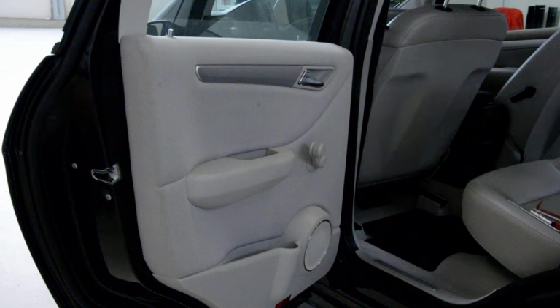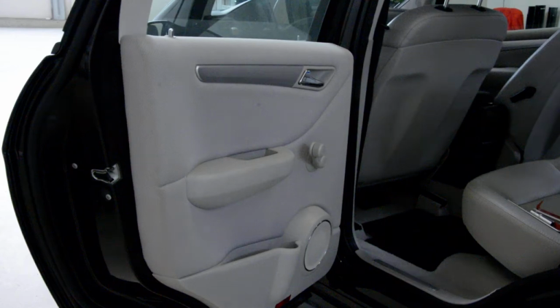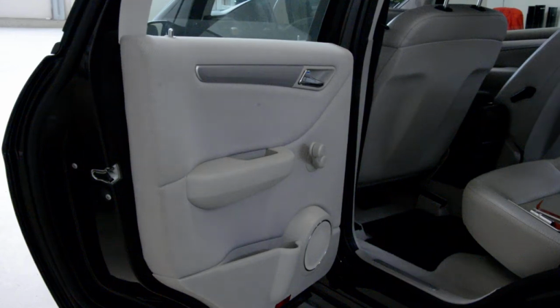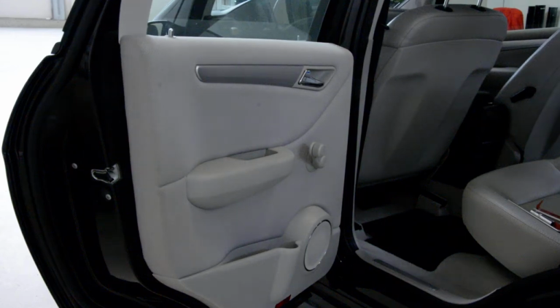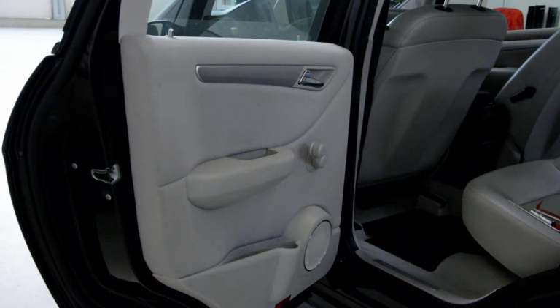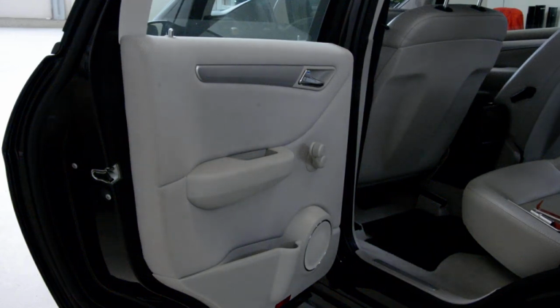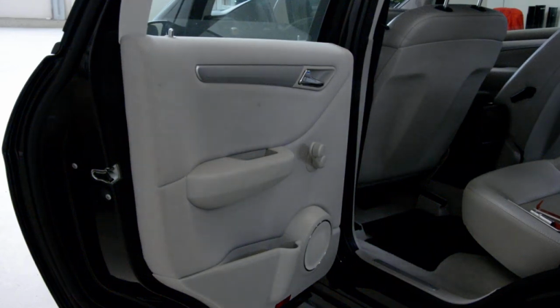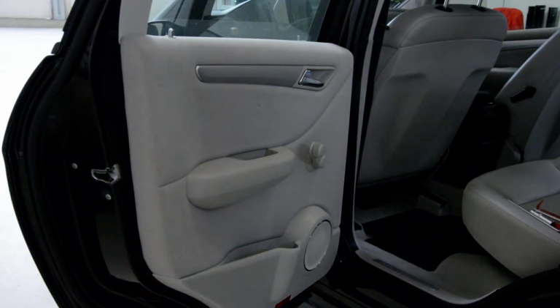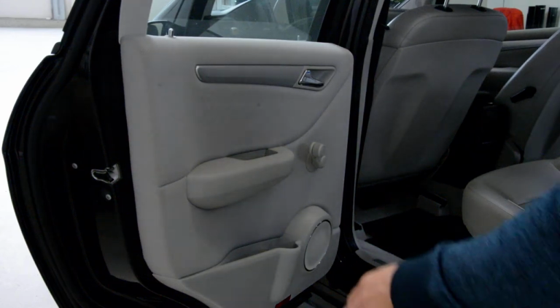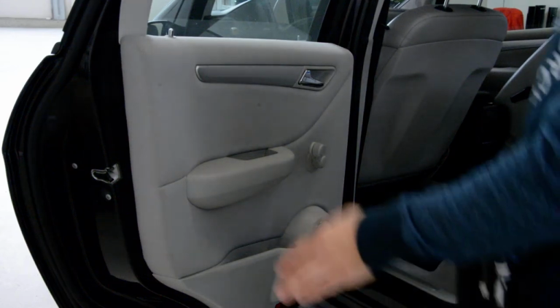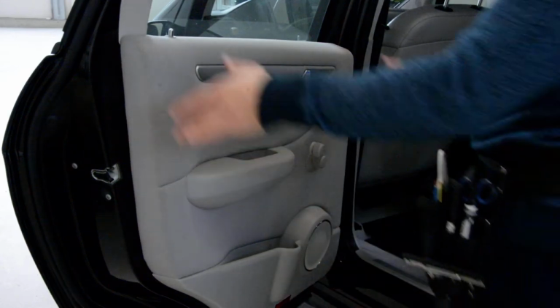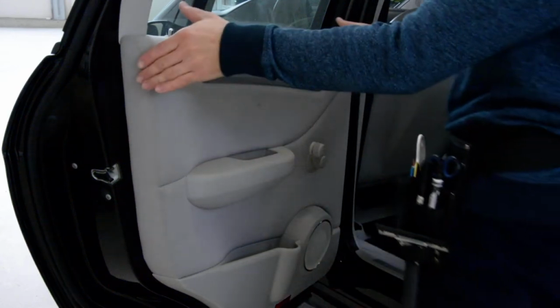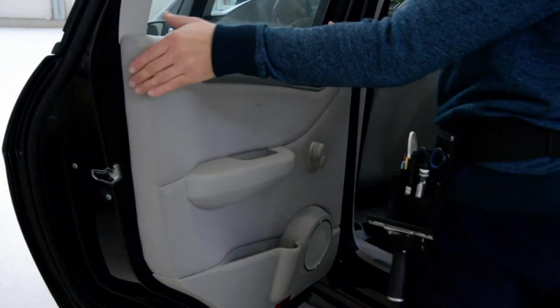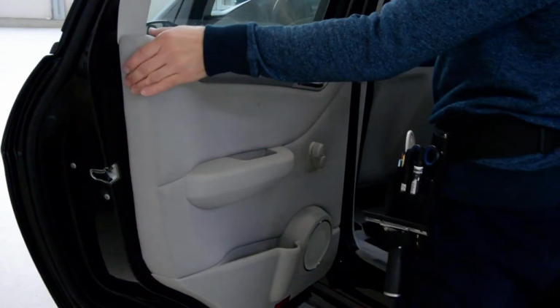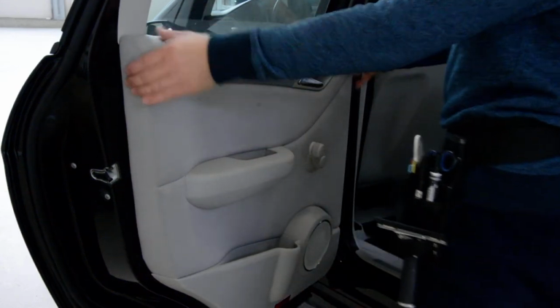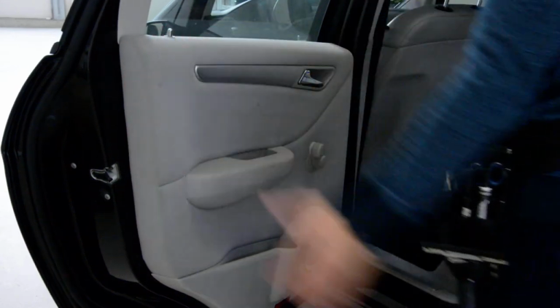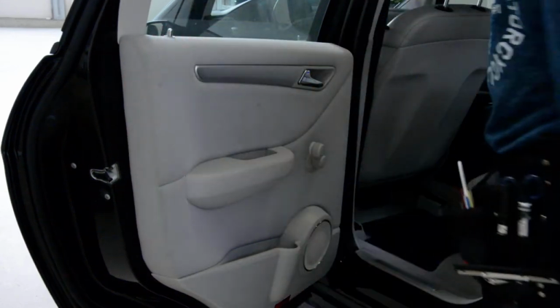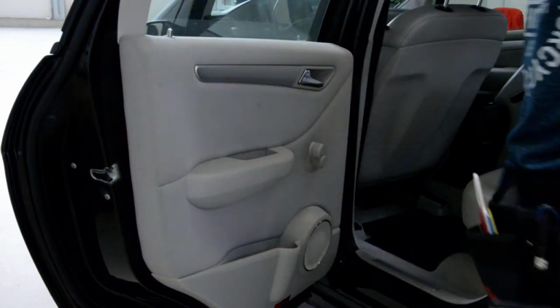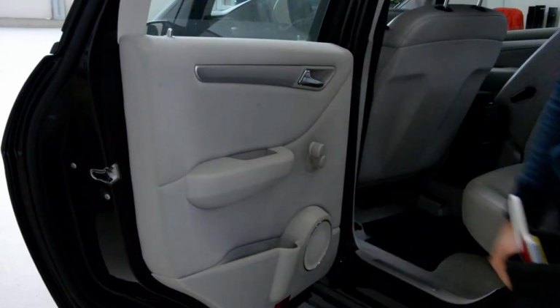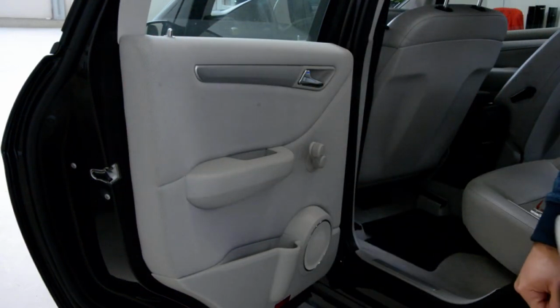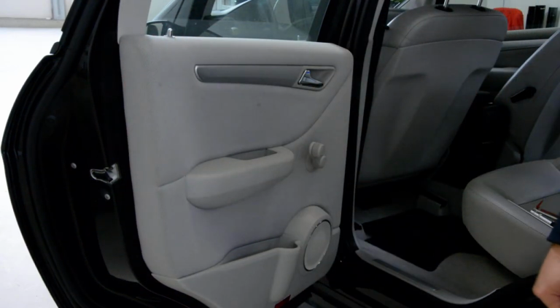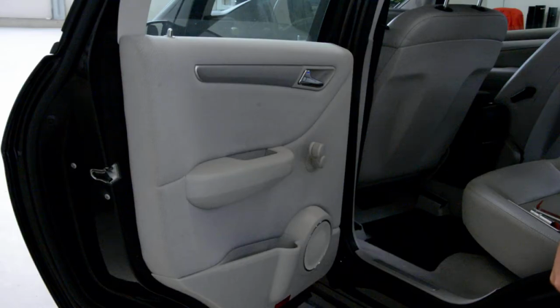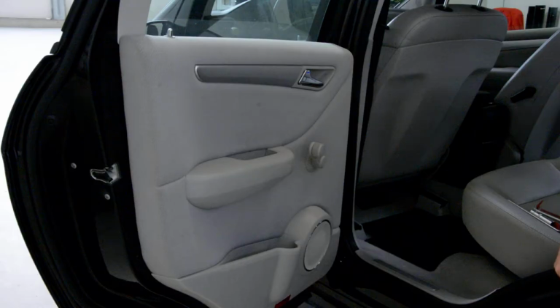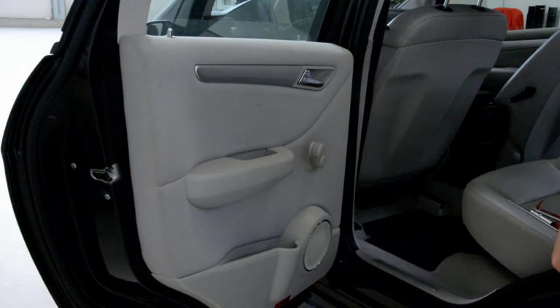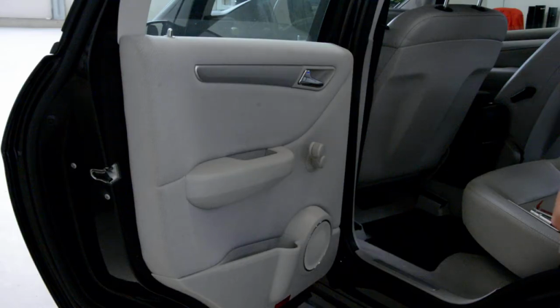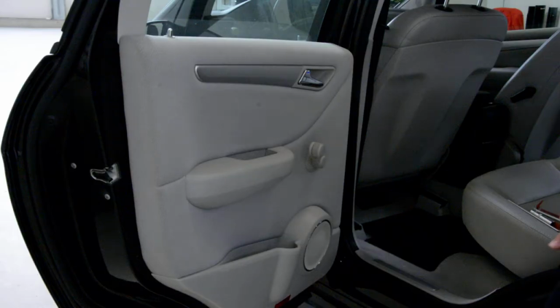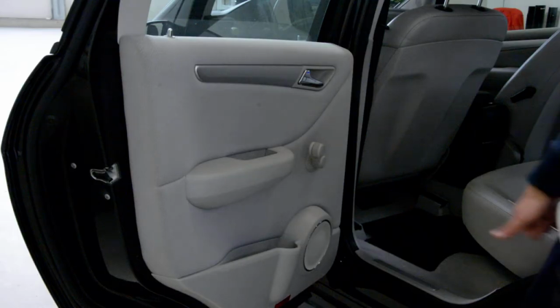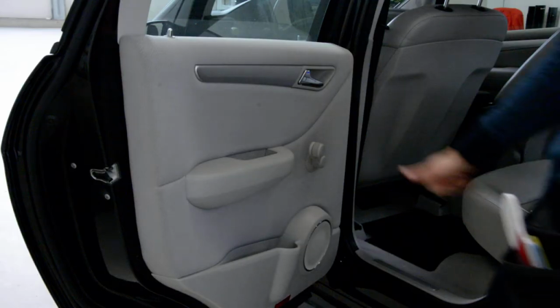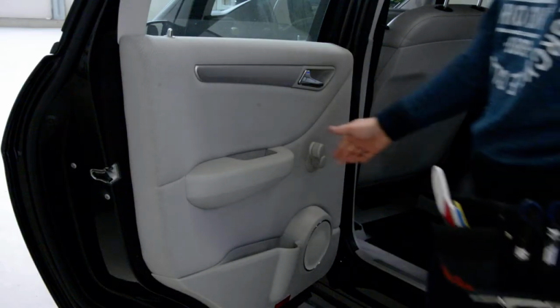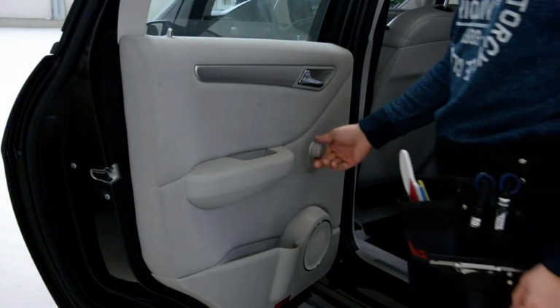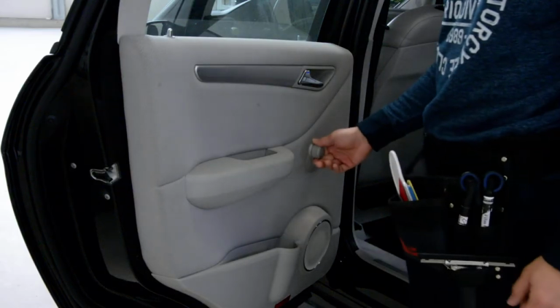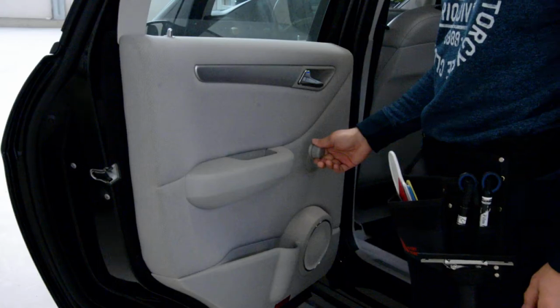Hello everyone, today I'll show you how to remove this door panel from a Mercedes B200 from 2005.